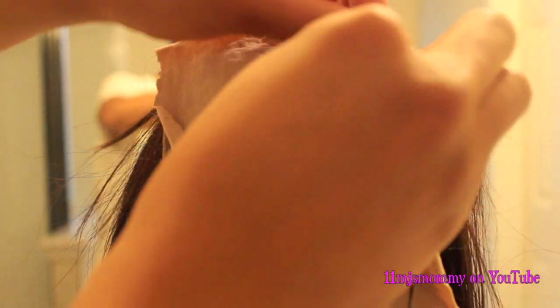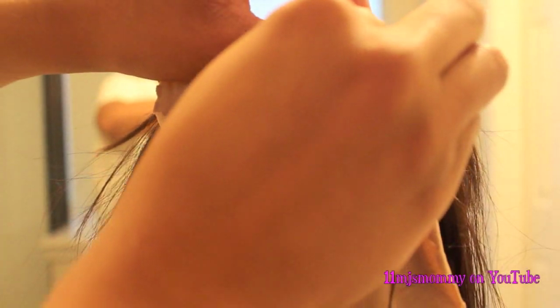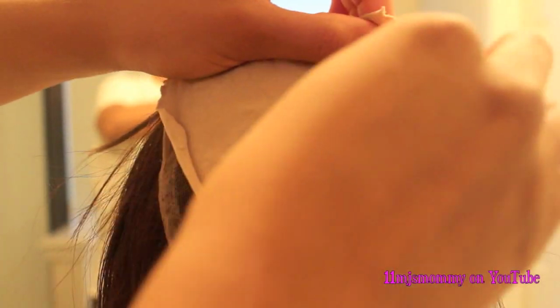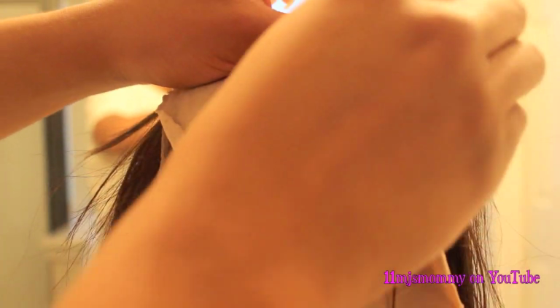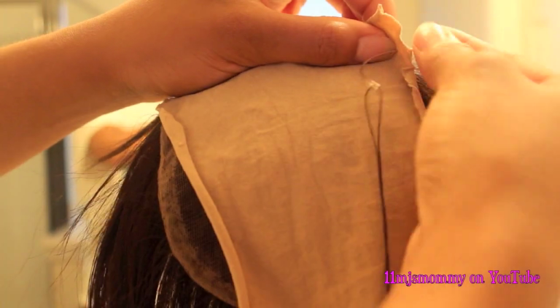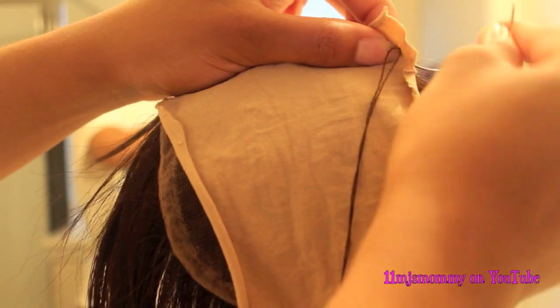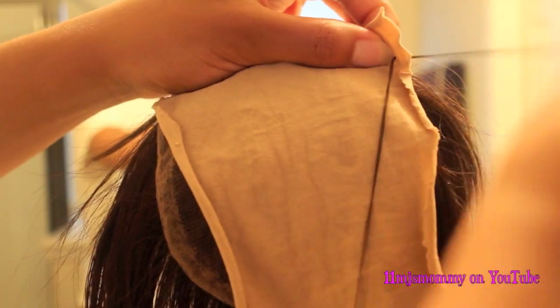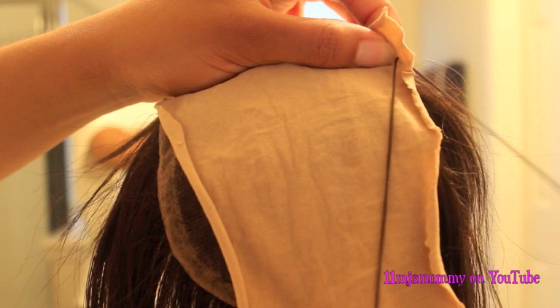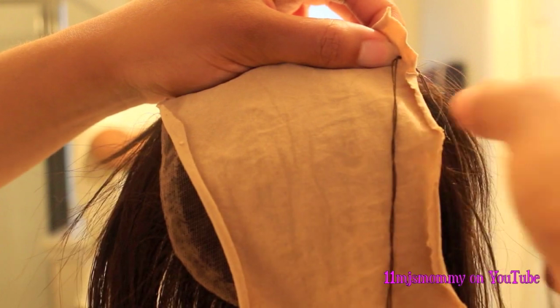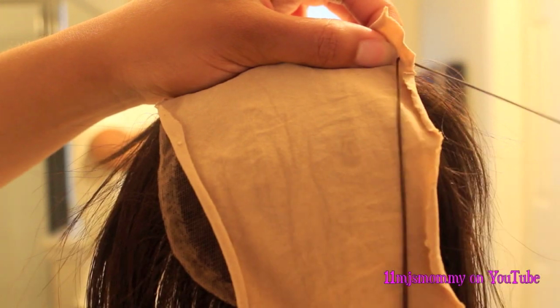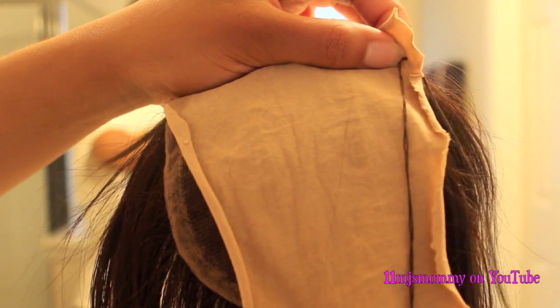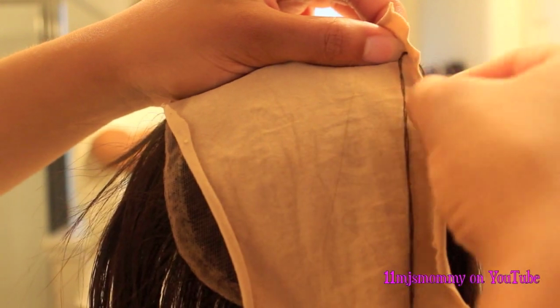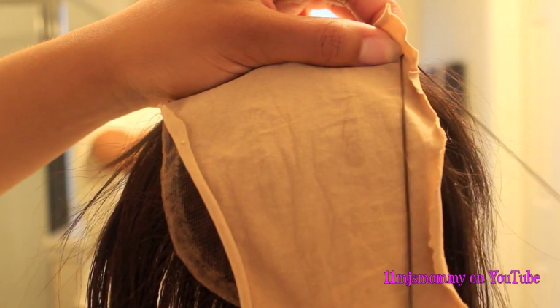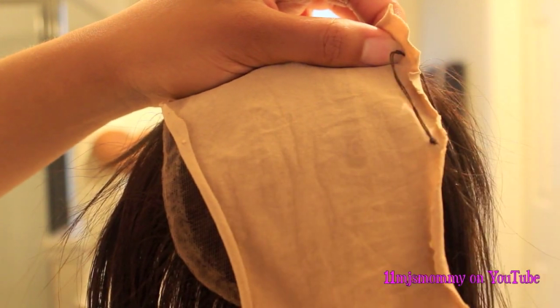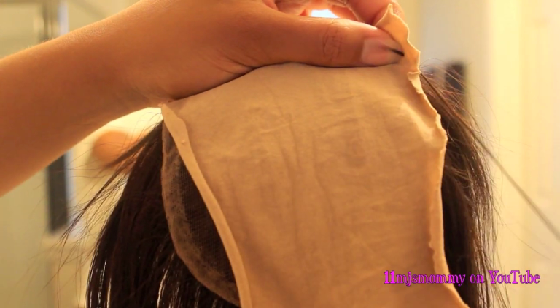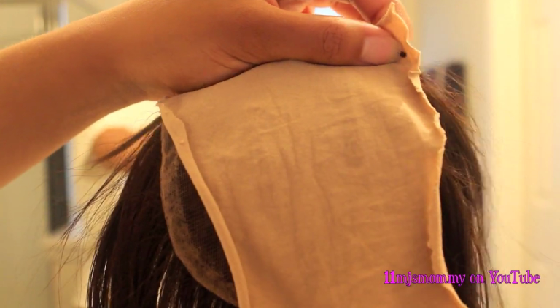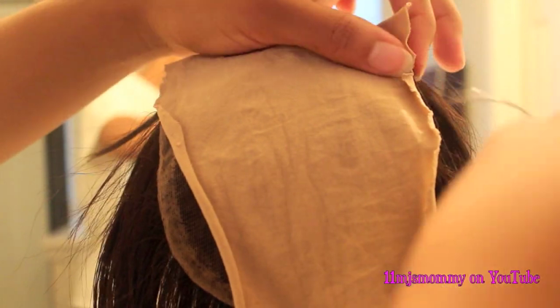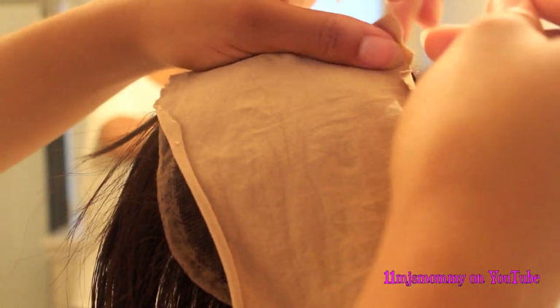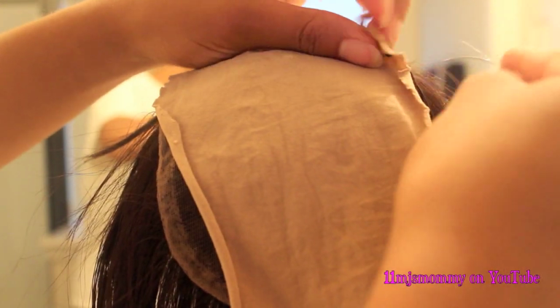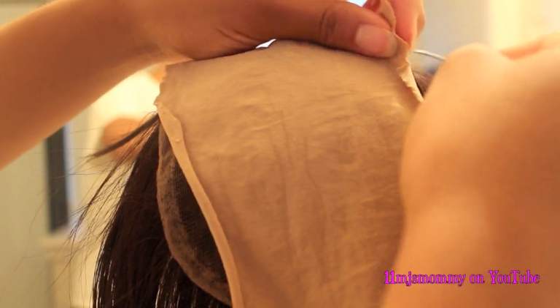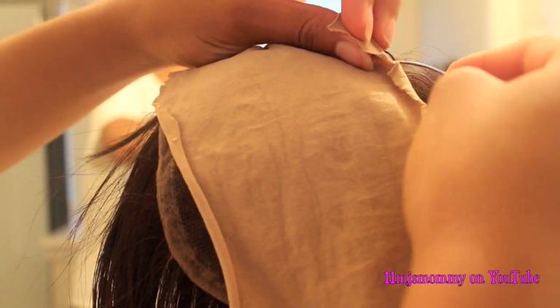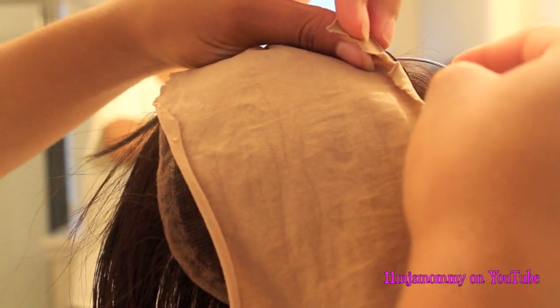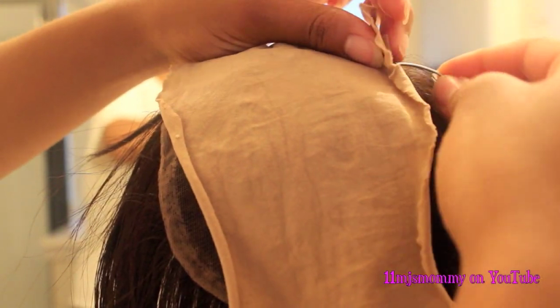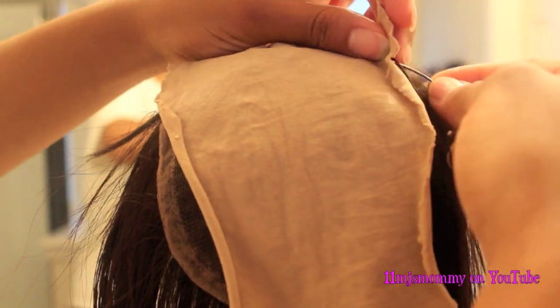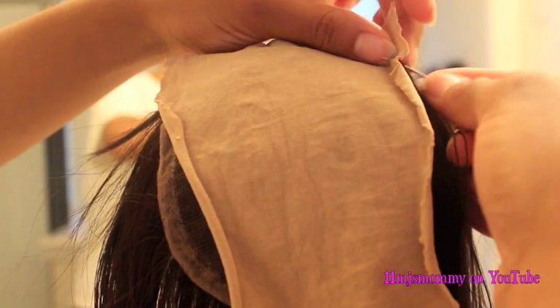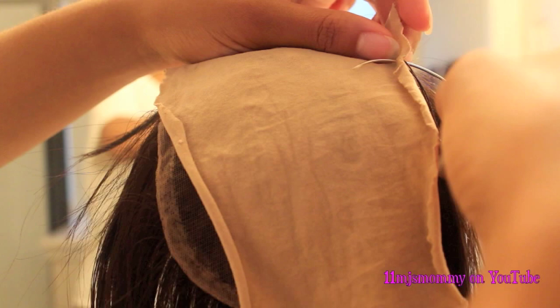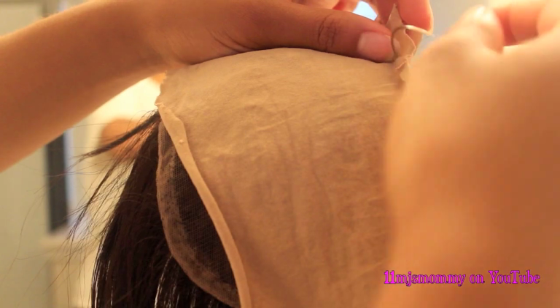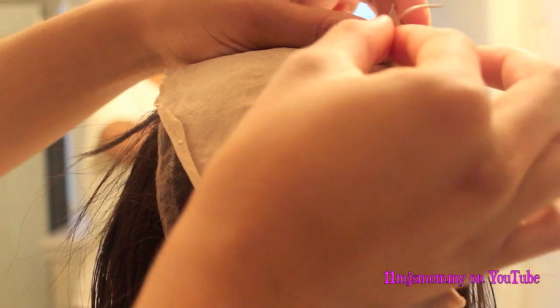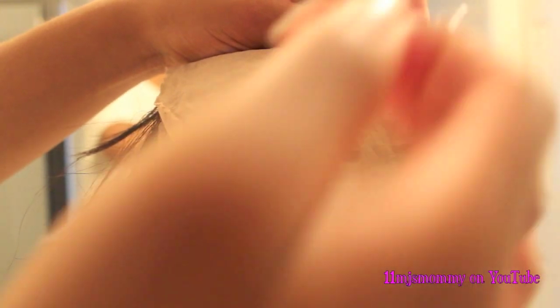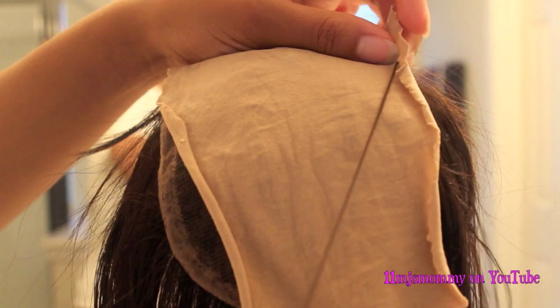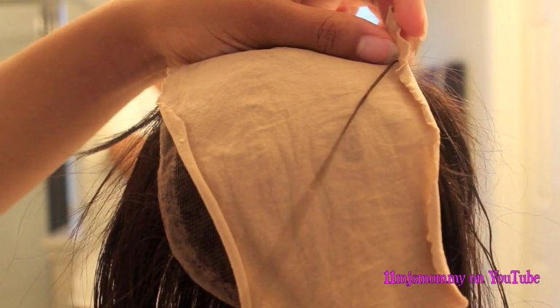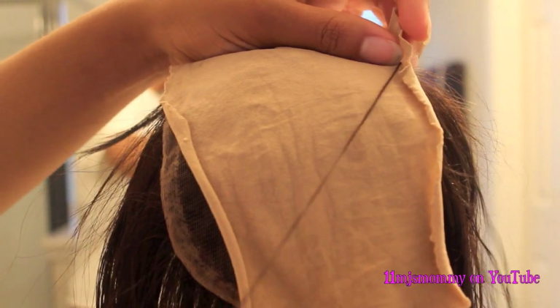I sewed the fabric around the edge of the closure and I sewed through the bottom of the closure and out through the top. That way the knot is underneath the stocking and no one's able to see it.